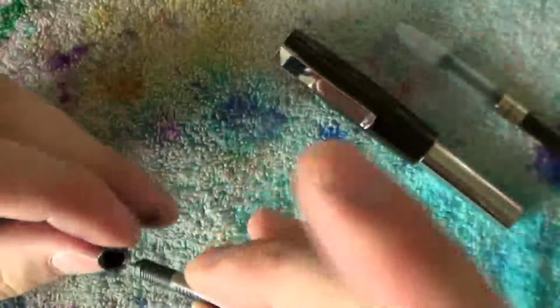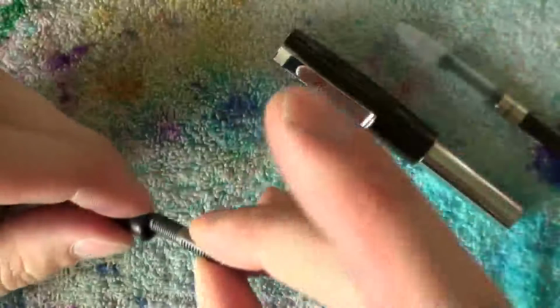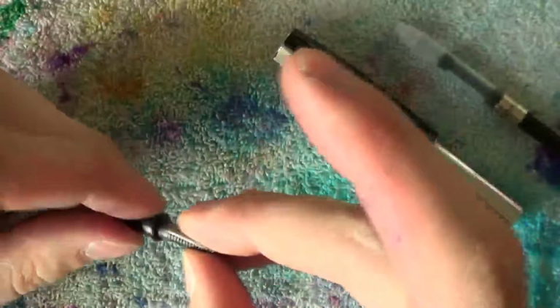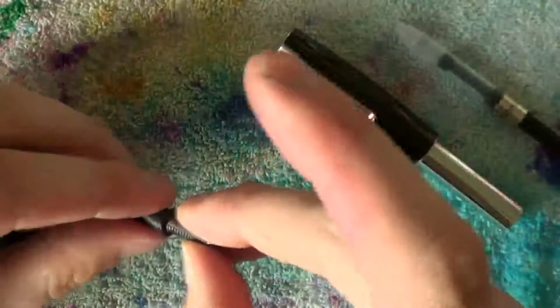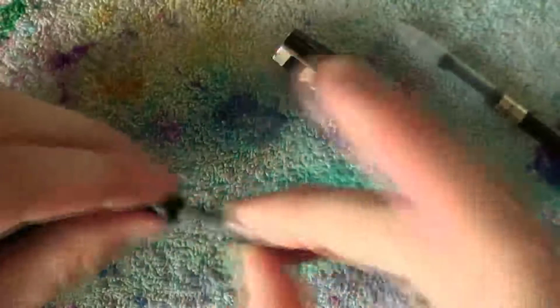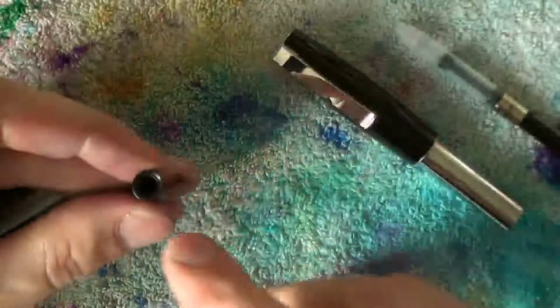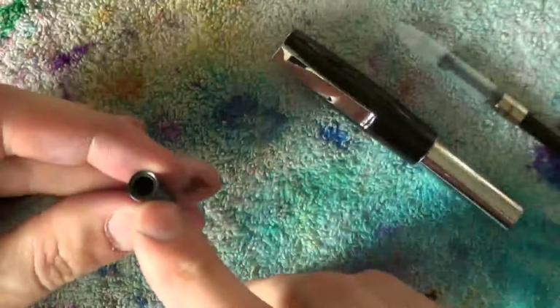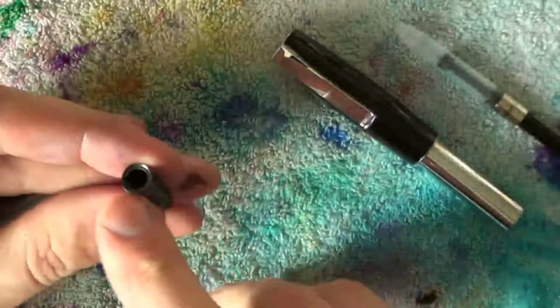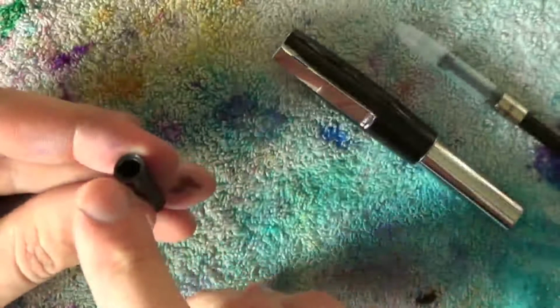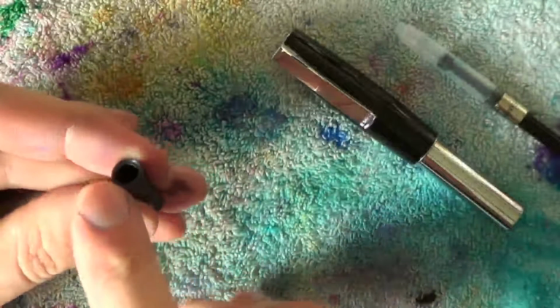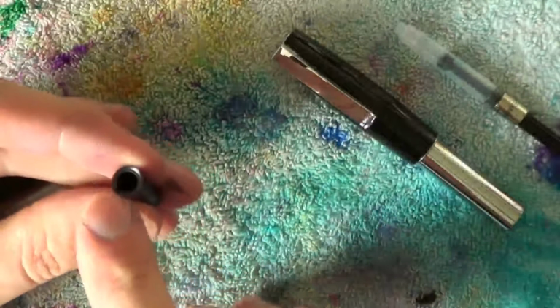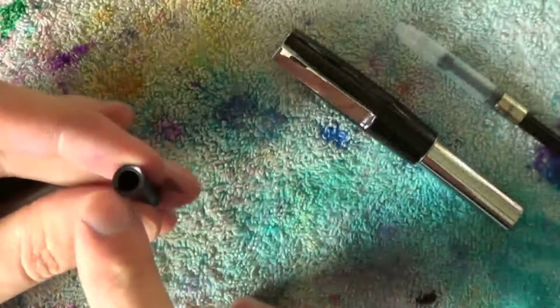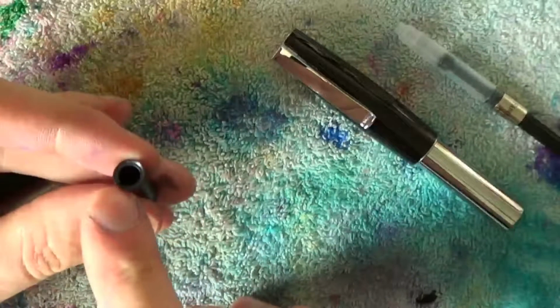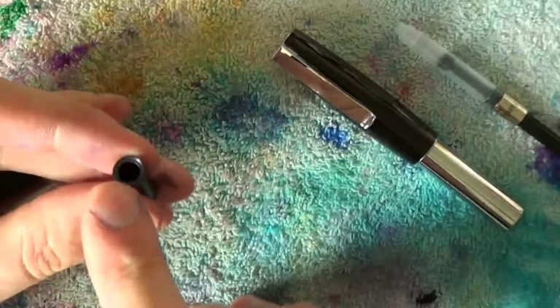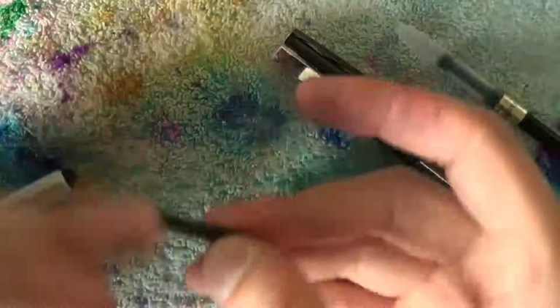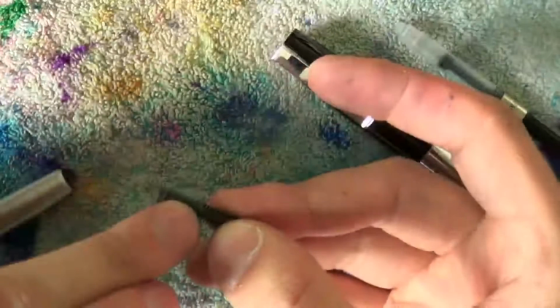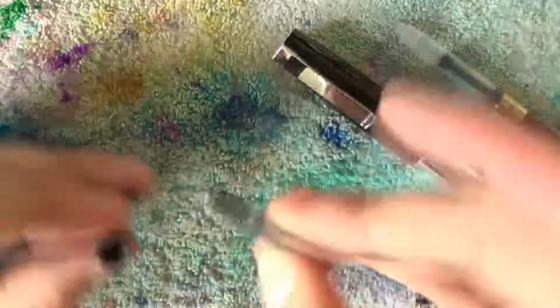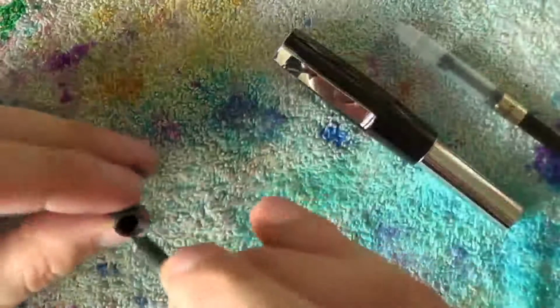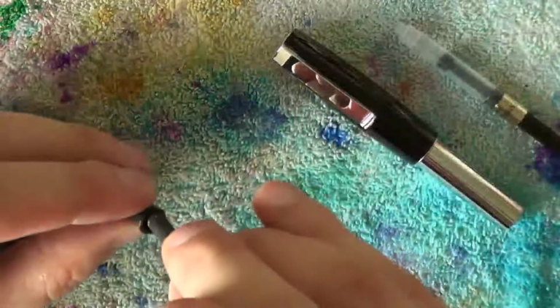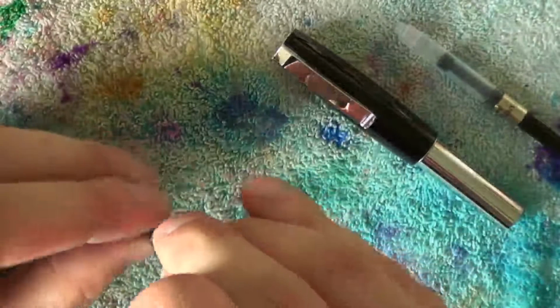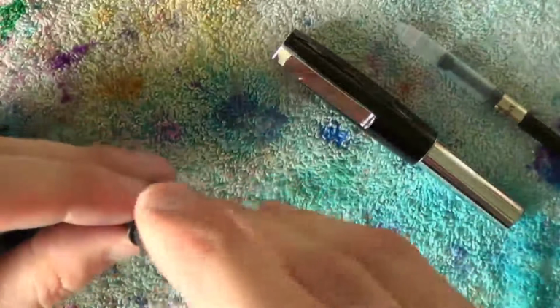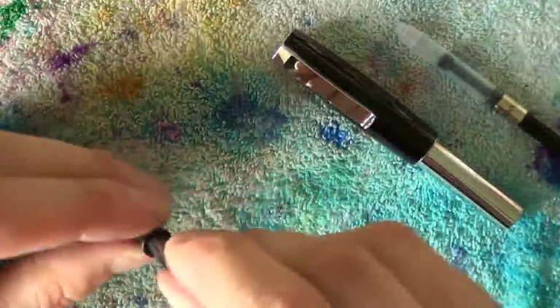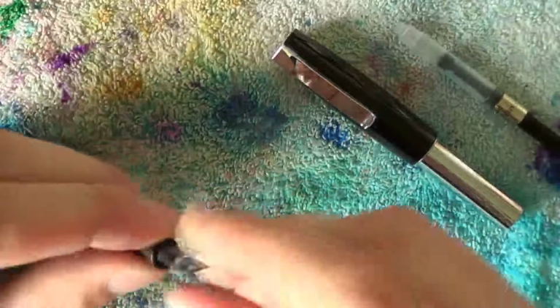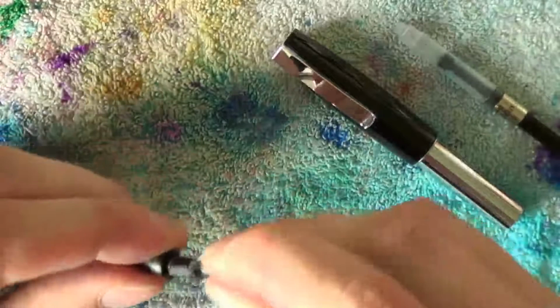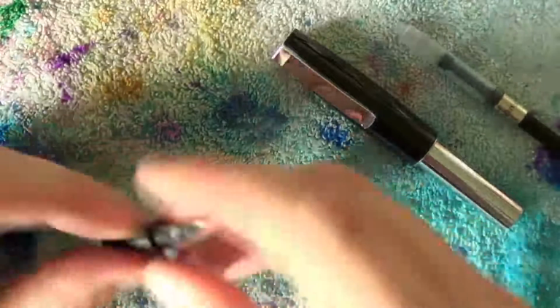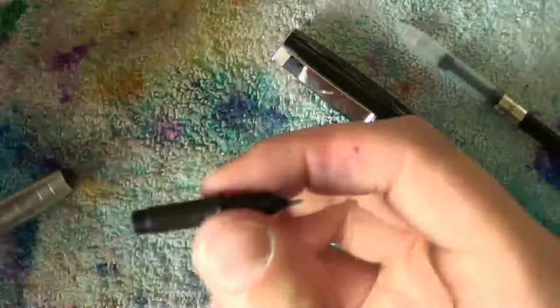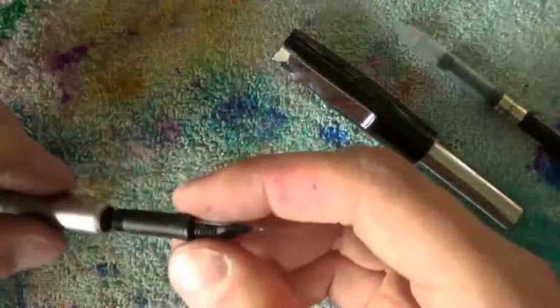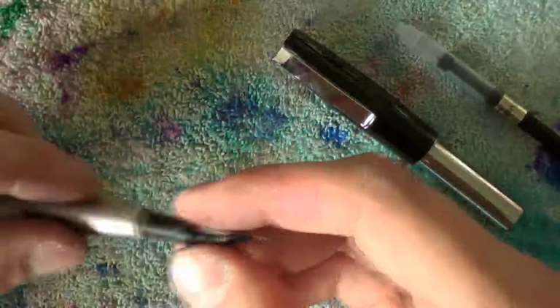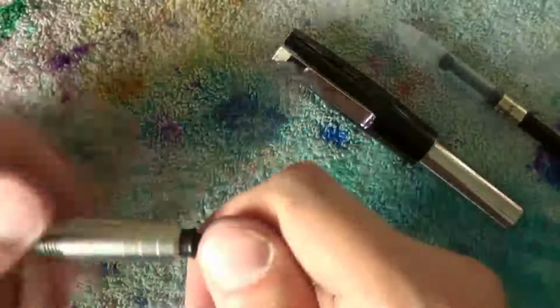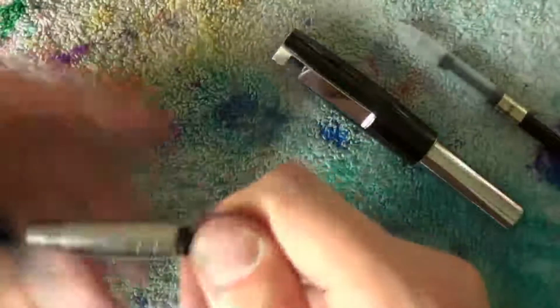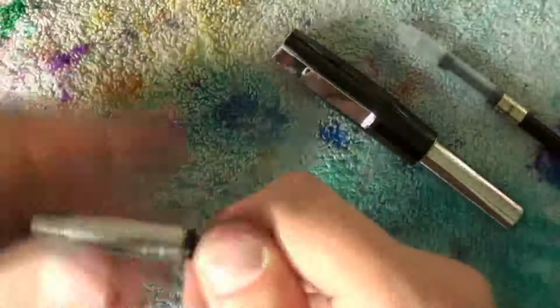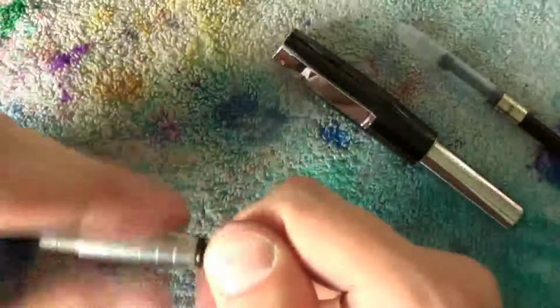Slide it back into the nib collar, taking care that there is a little bit spared out there. That should align with the underside of the feed — the air replacement channel. Put it back in there and screw the section back in place.